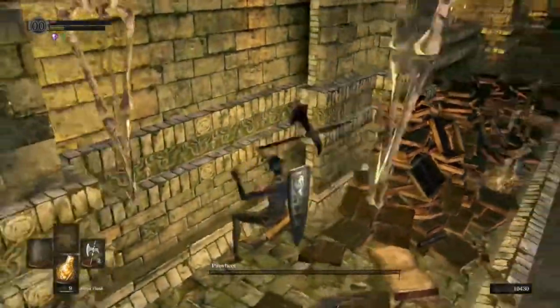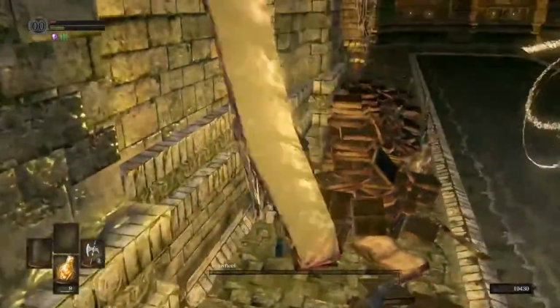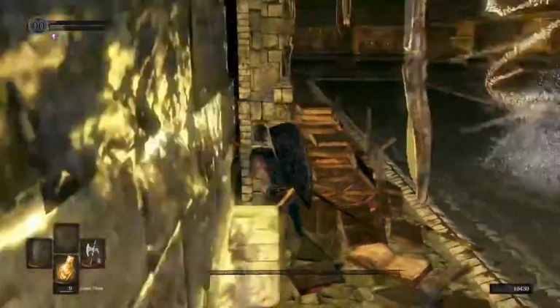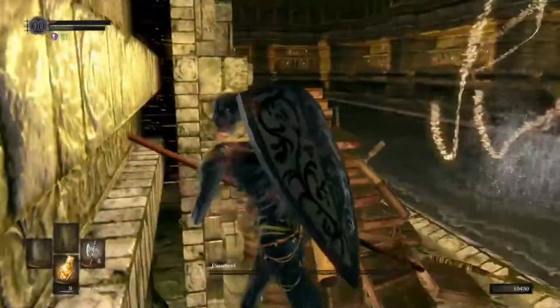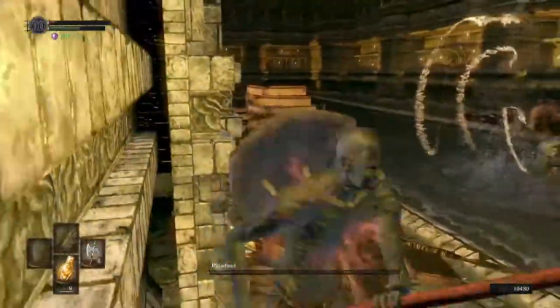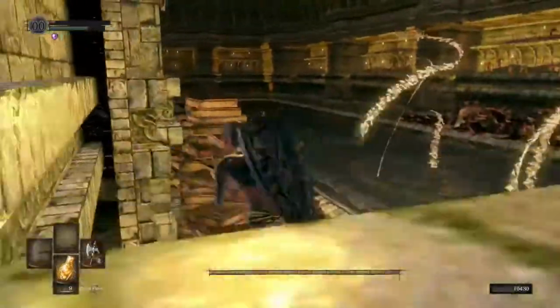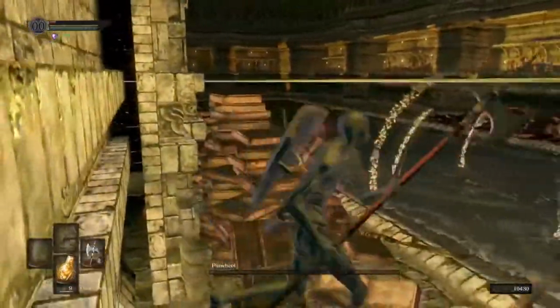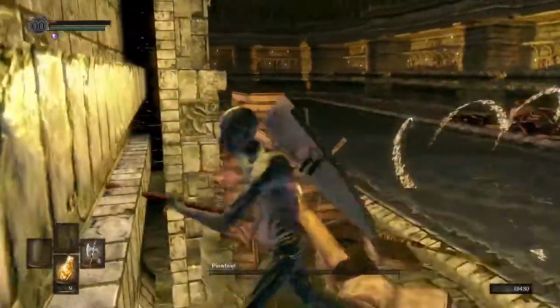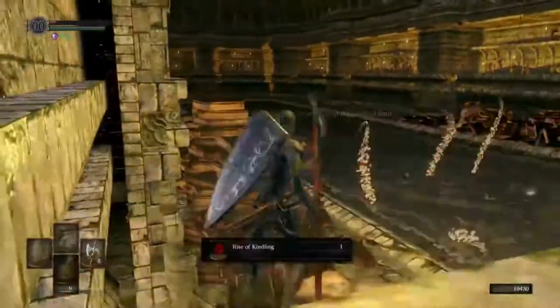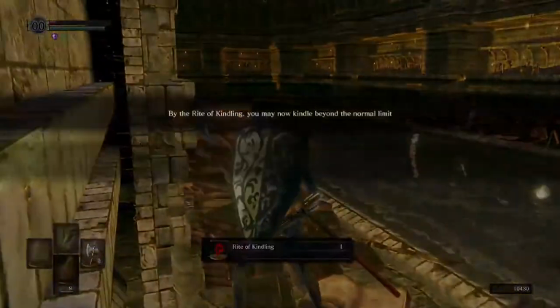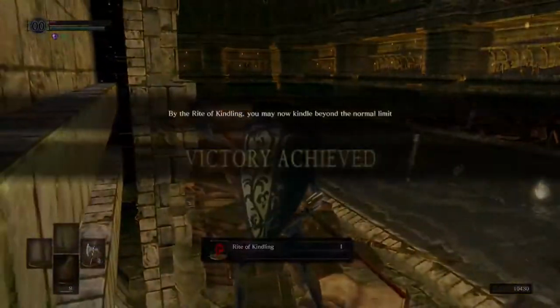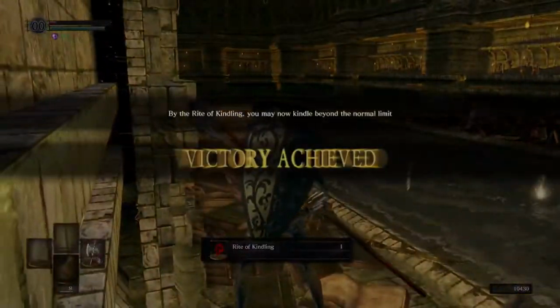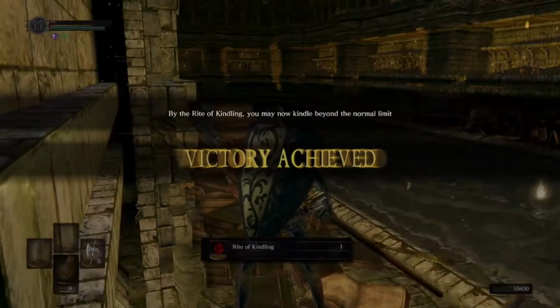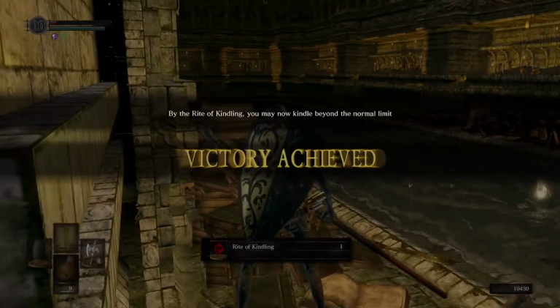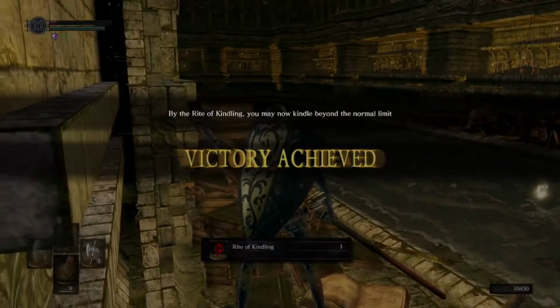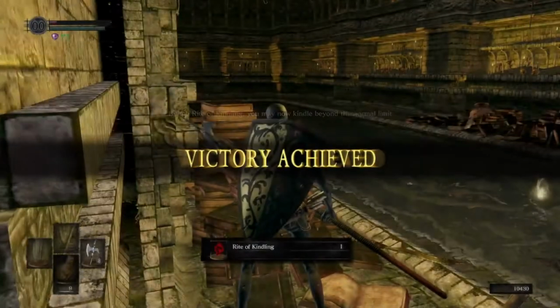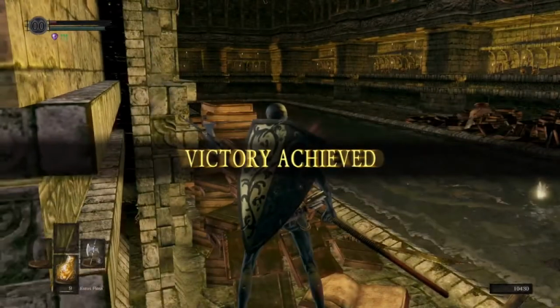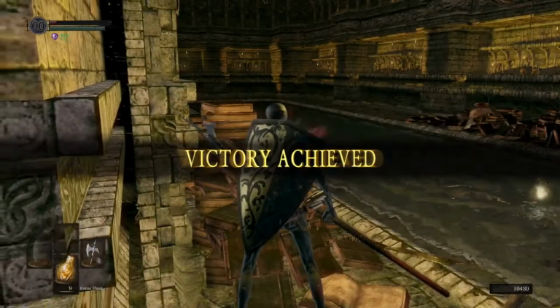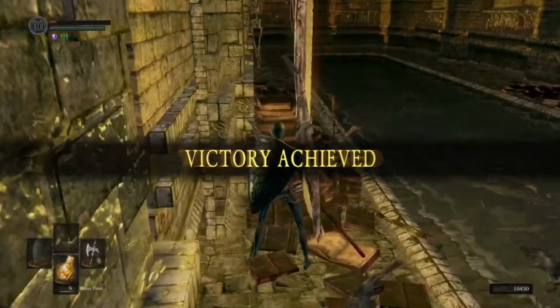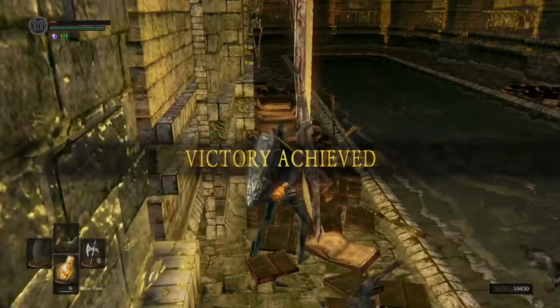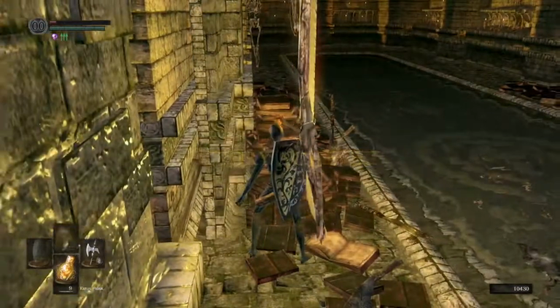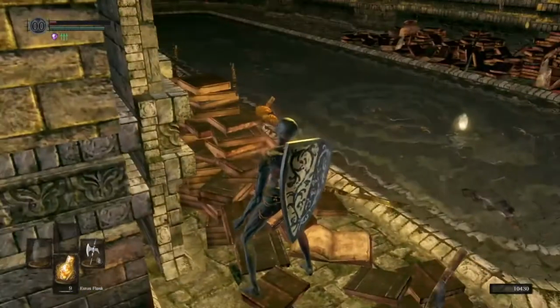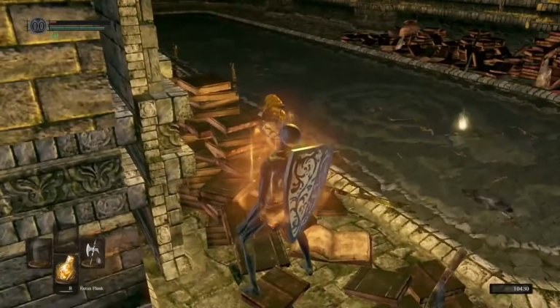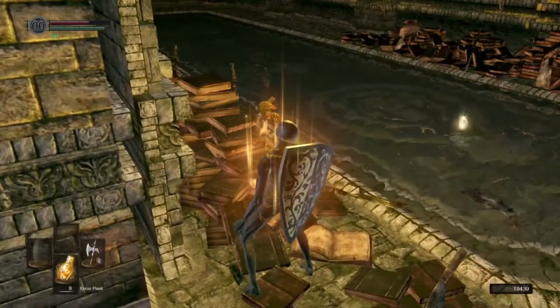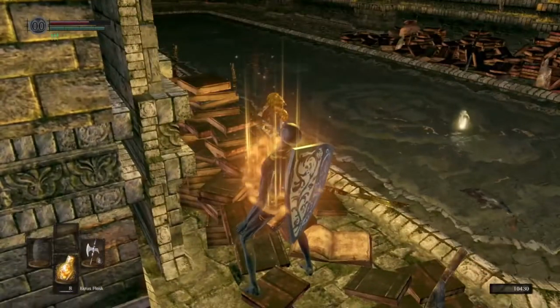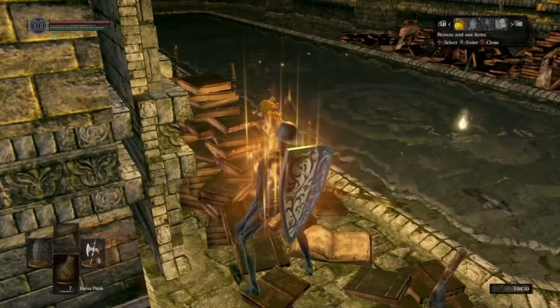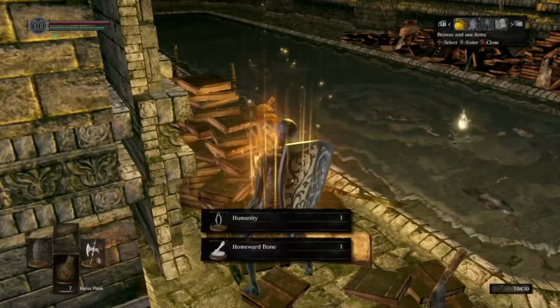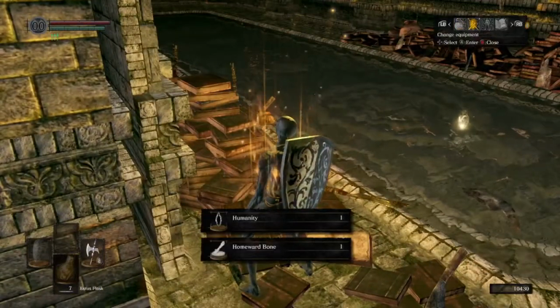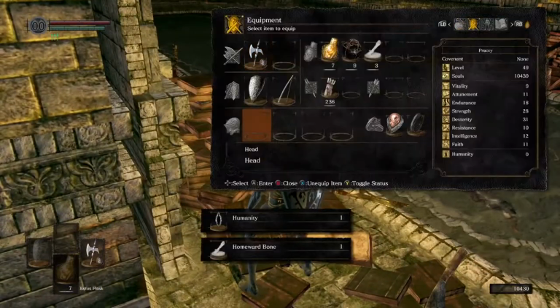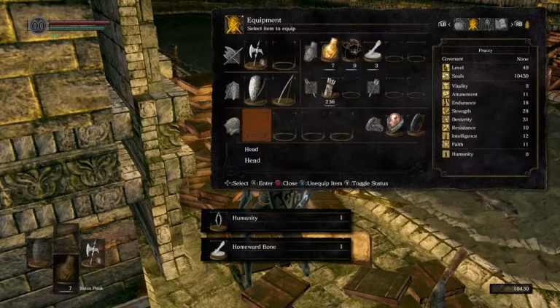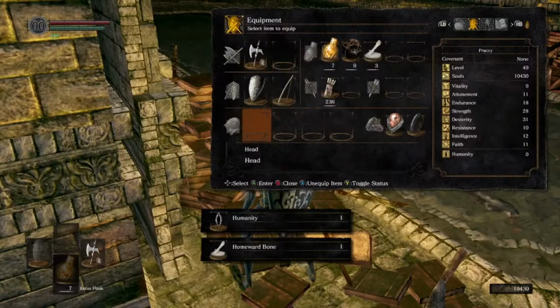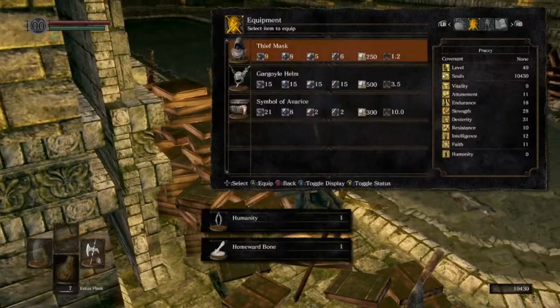The Tomb of Giants is split into two sections for this tutorial. The first is from Pinwheel to the first bonfire and is relatively straightforward.